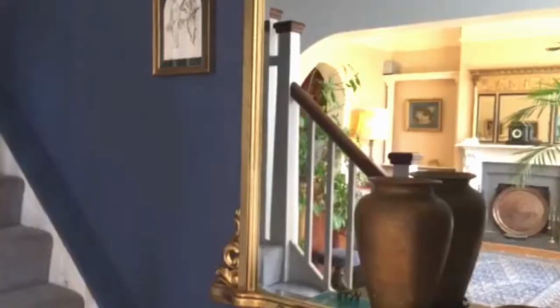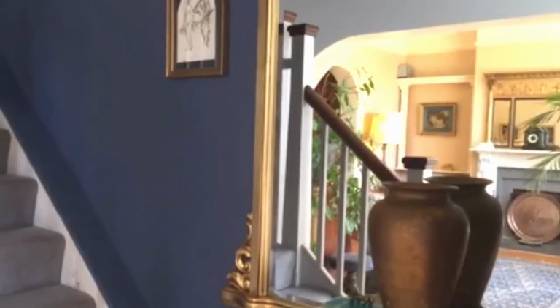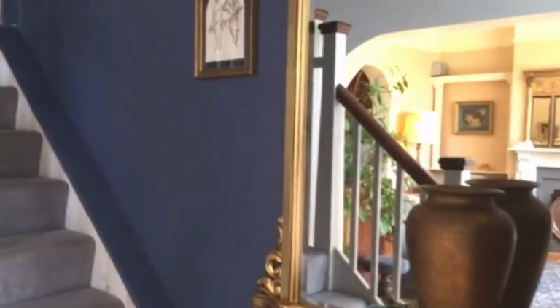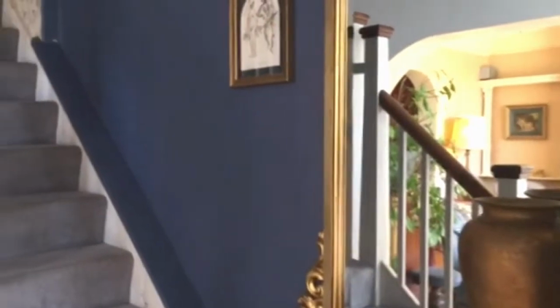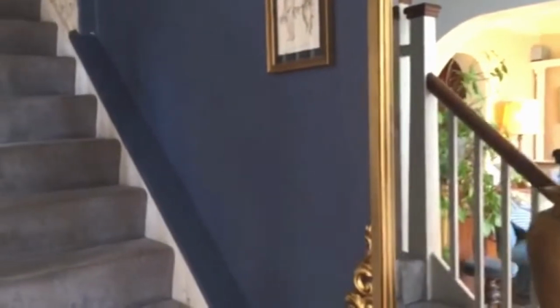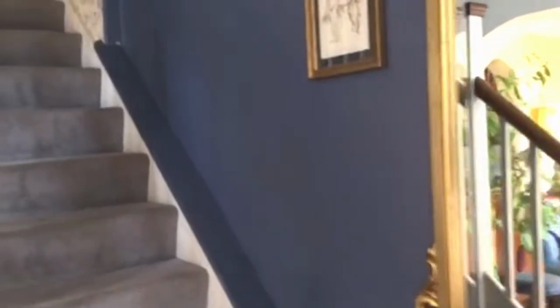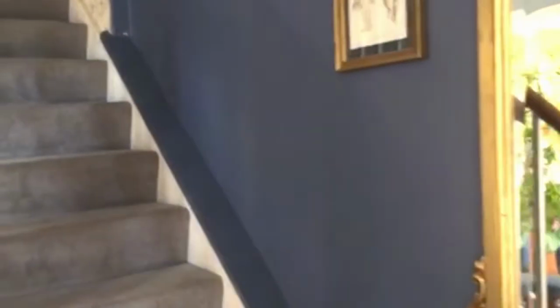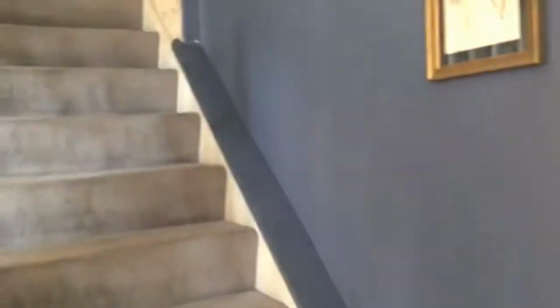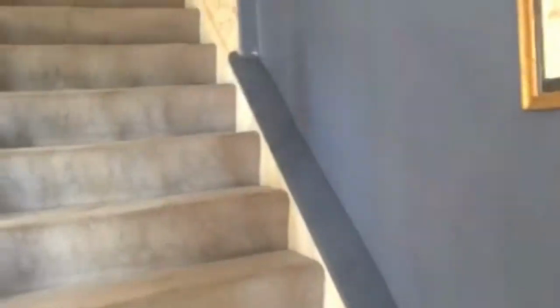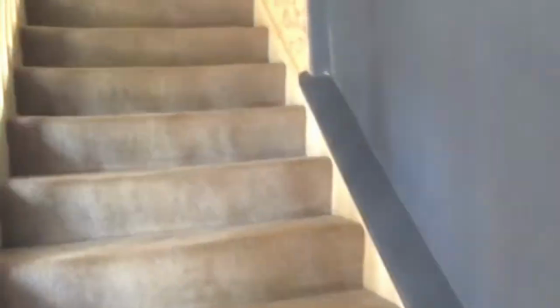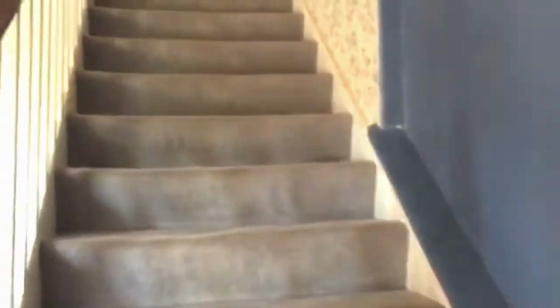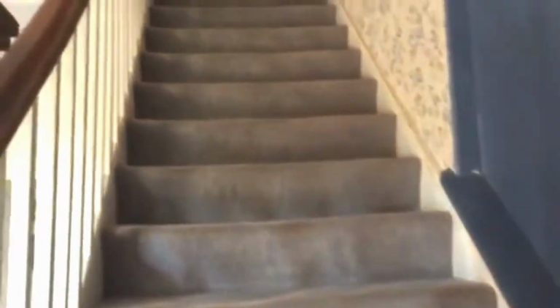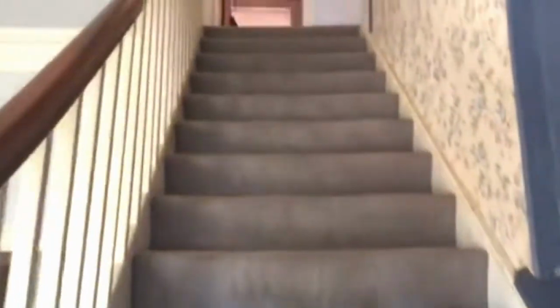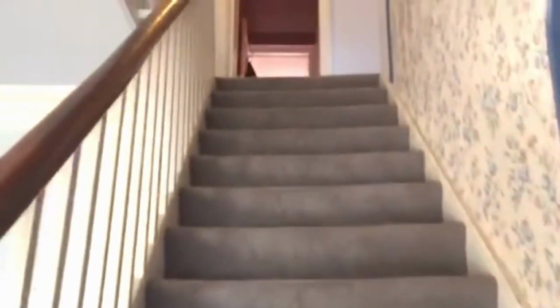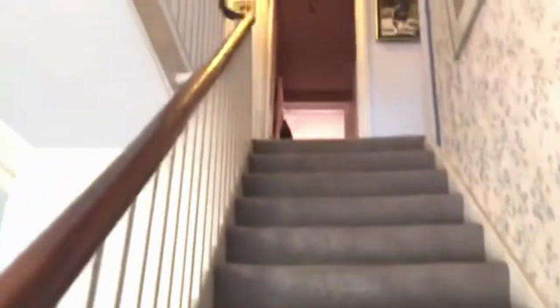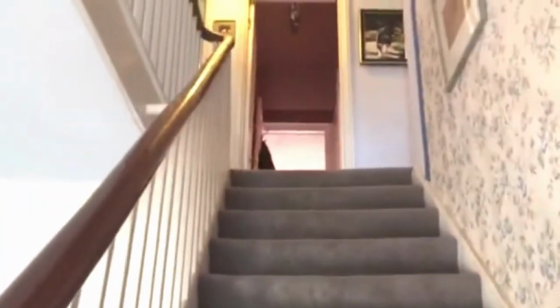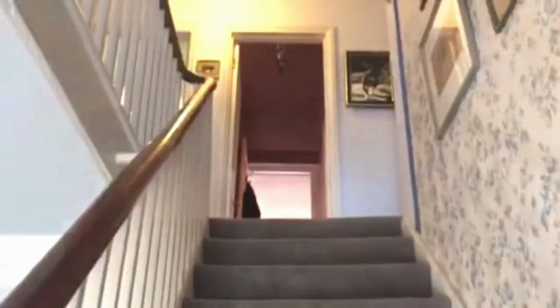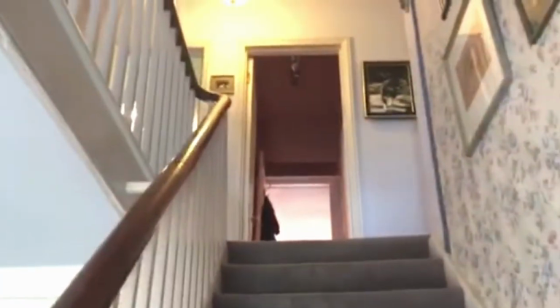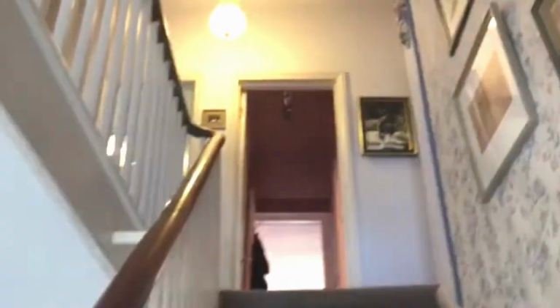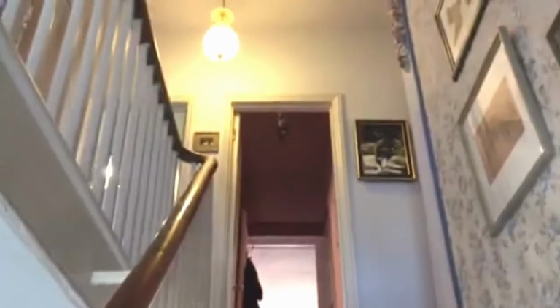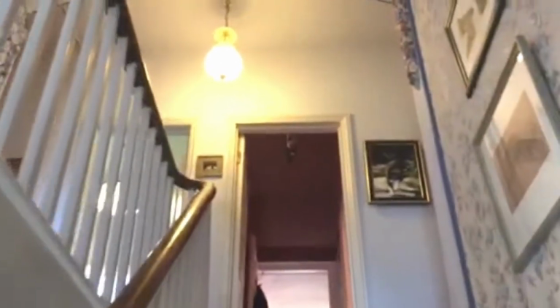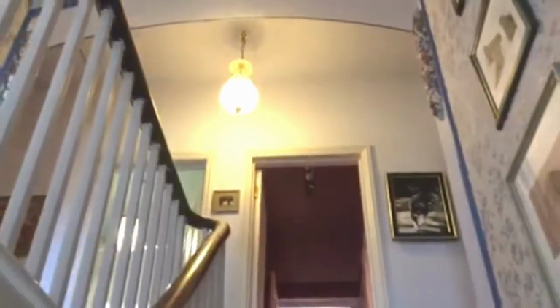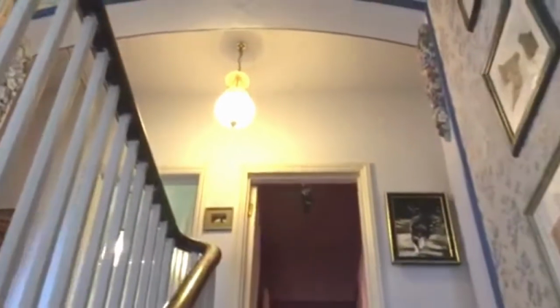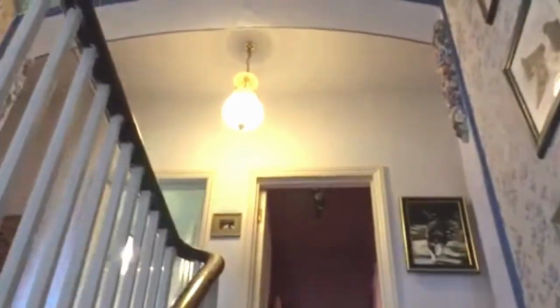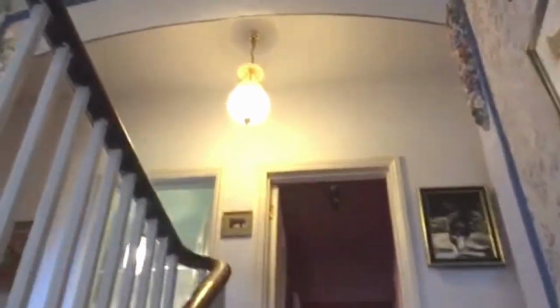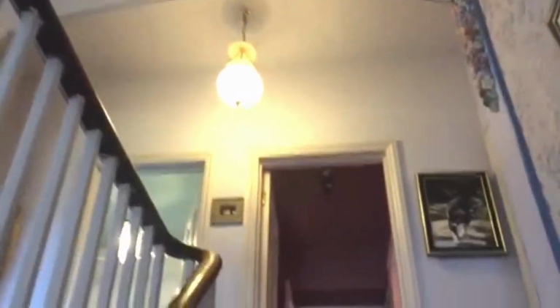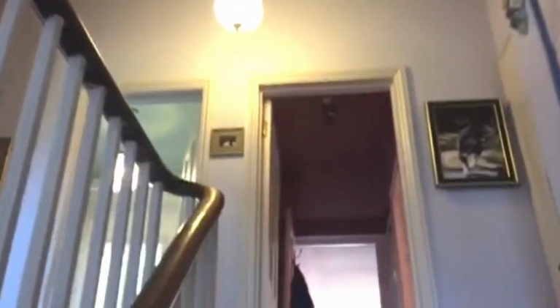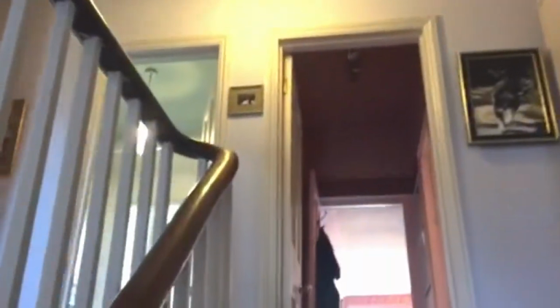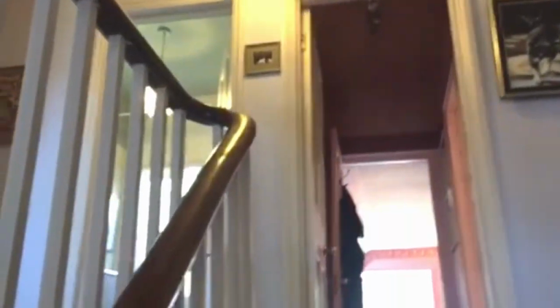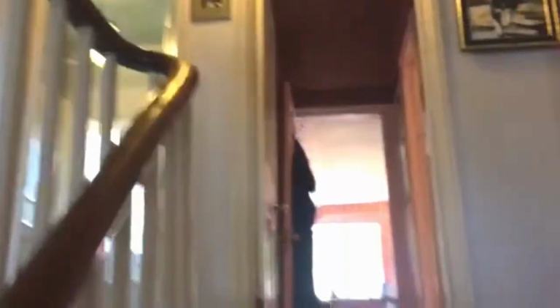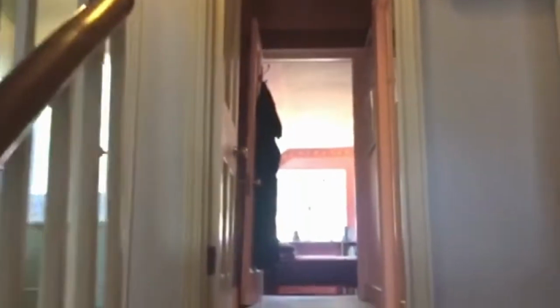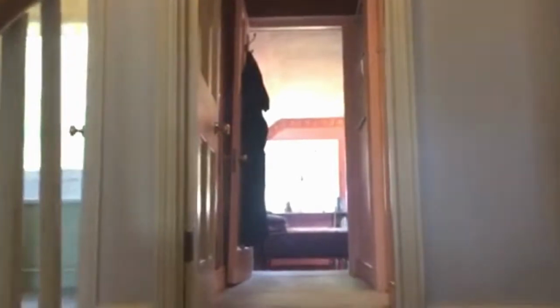Coming up the stairs to the first floor, there are three double bedrooms and two bathrooms, and there's an airing cupboard off the landing. The house does have an element of flying freehold — the neighbours go slightly over the dining room — but nothing major, nothing troublesome there.